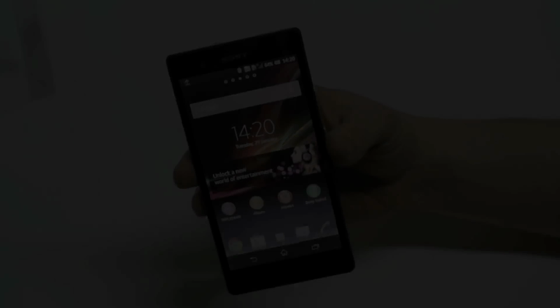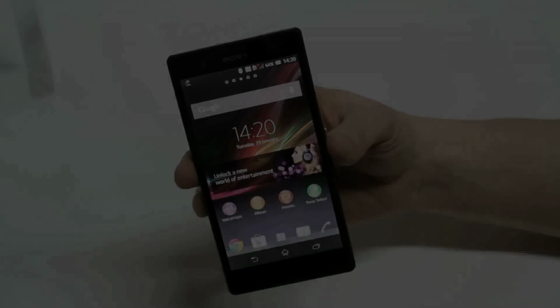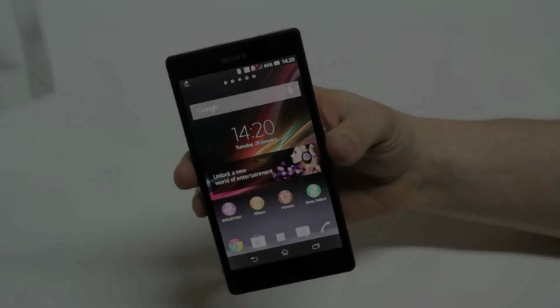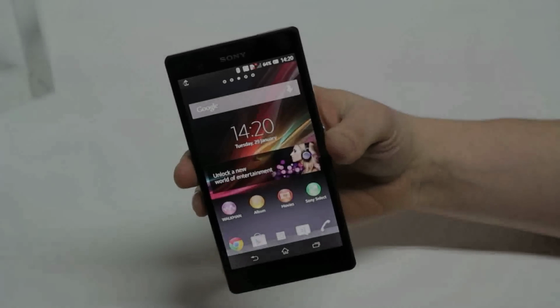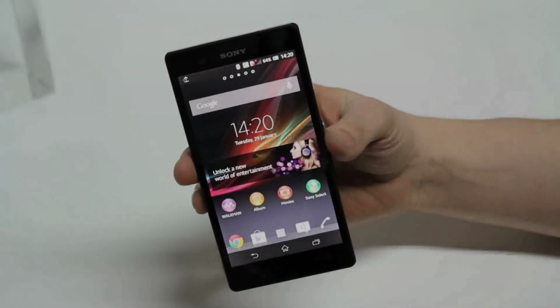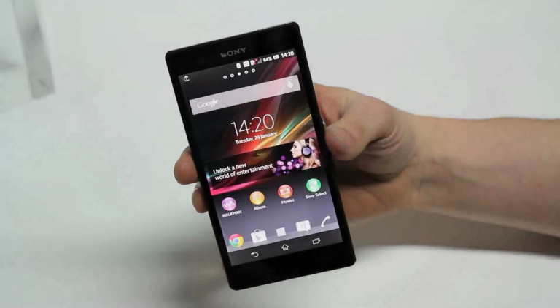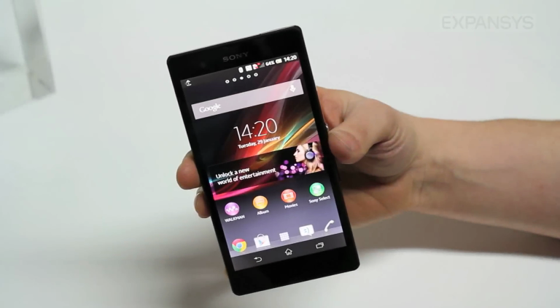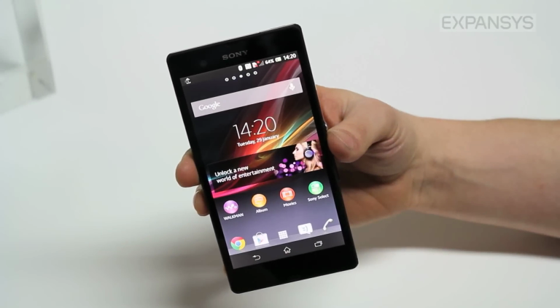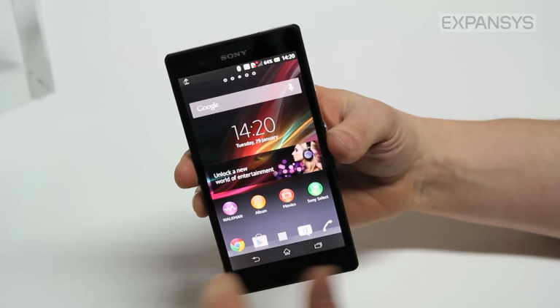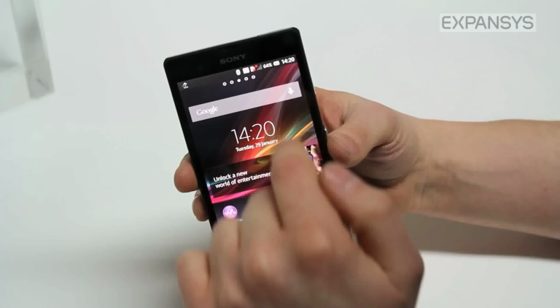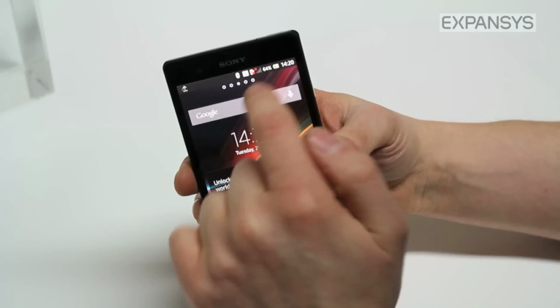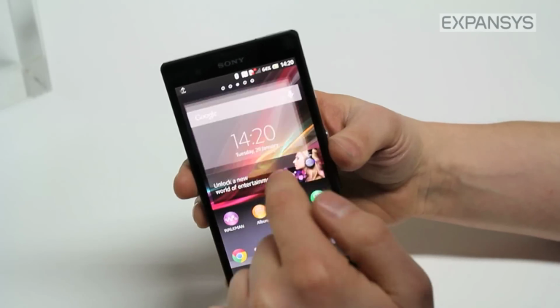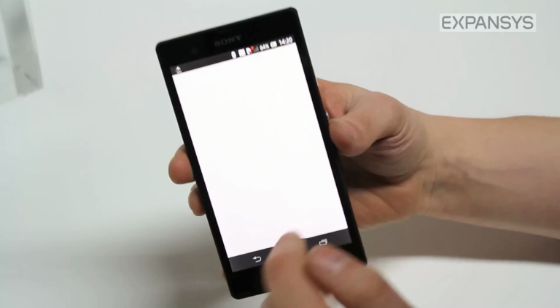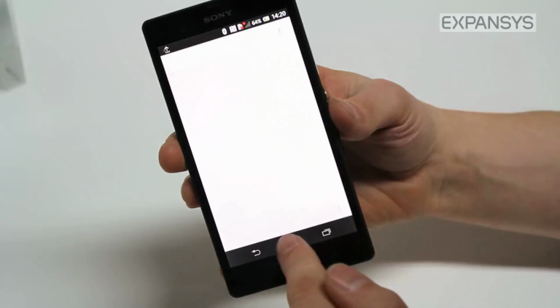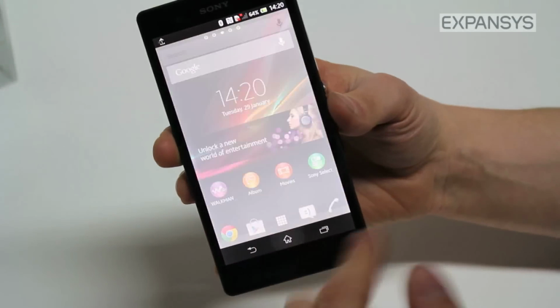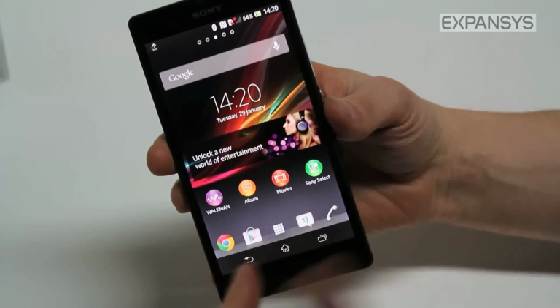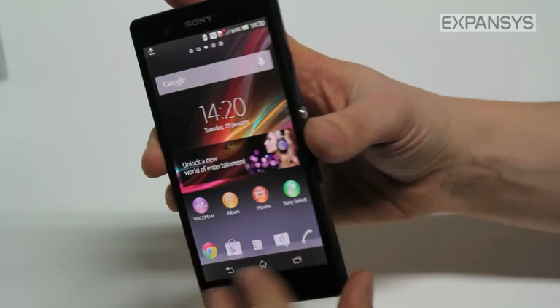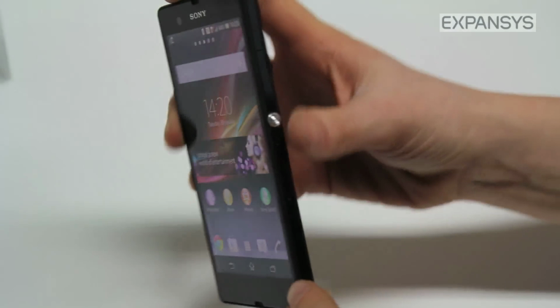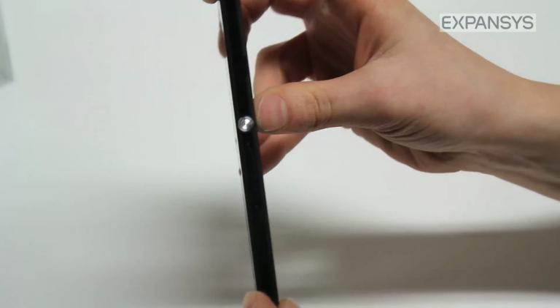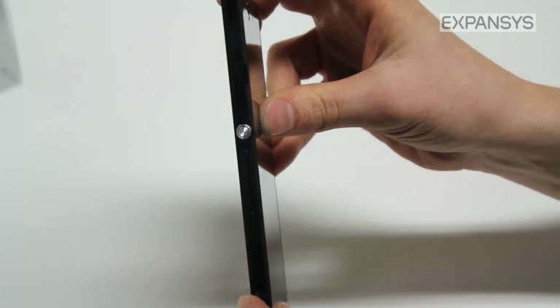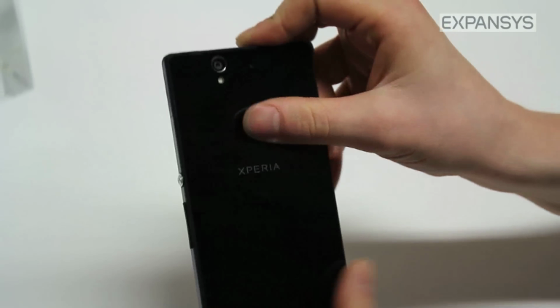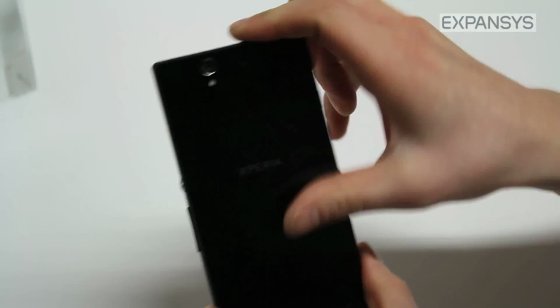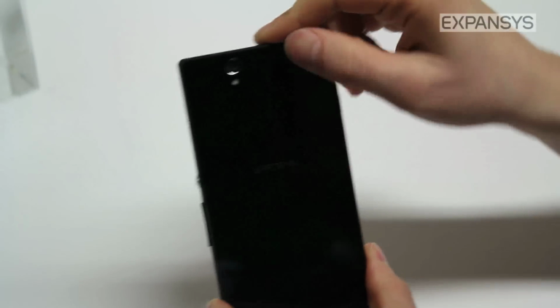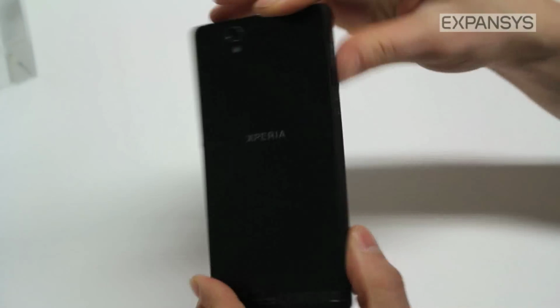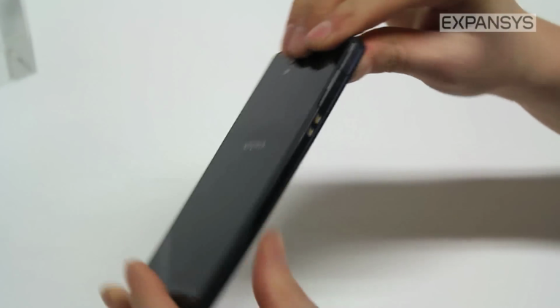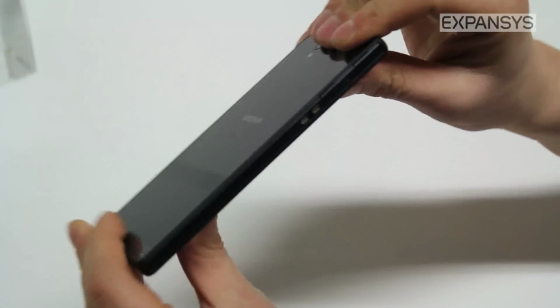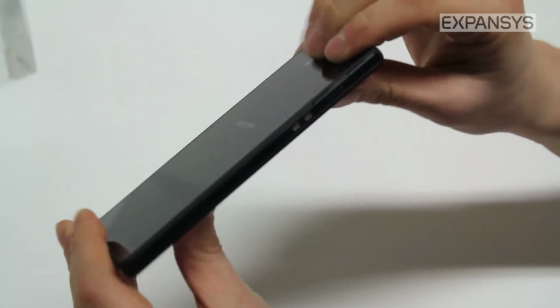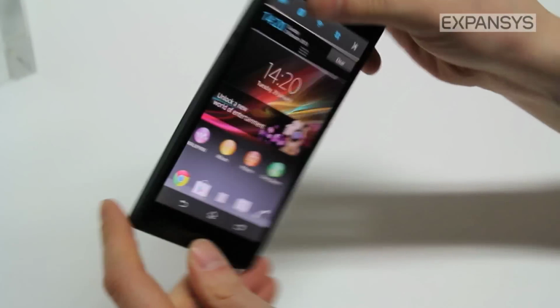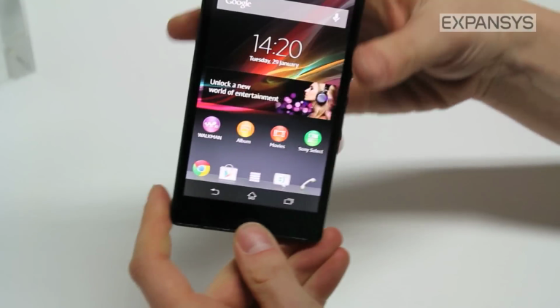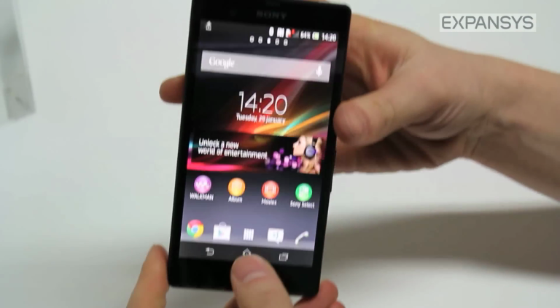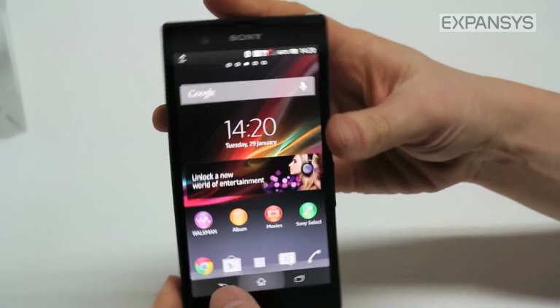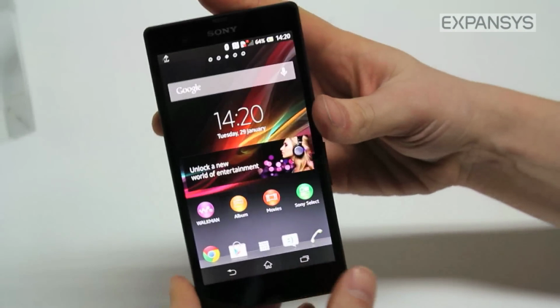What makes the Xperia Z durable as well as beautiful is this Dragon Trail glass on the front. It's a toughened glass system that makes the Xperia Z a lot more durable and resistant to light little damages.